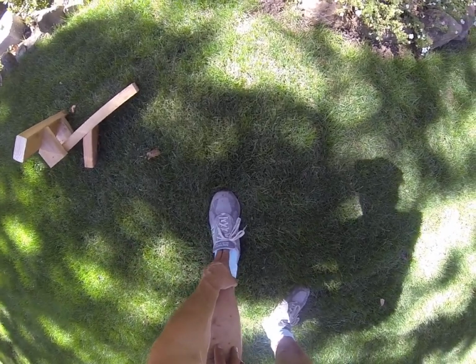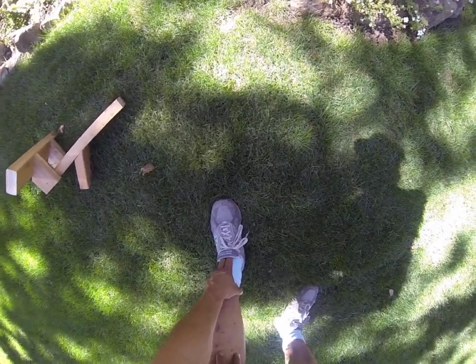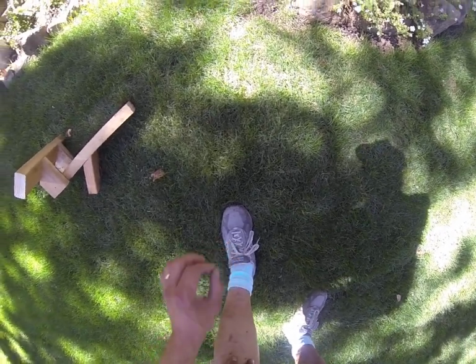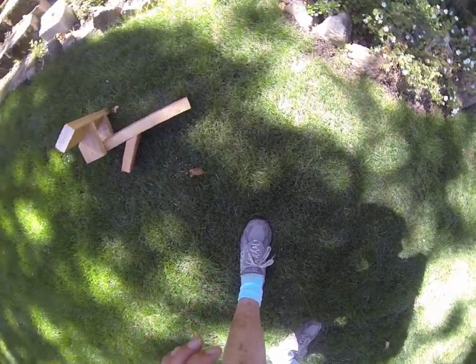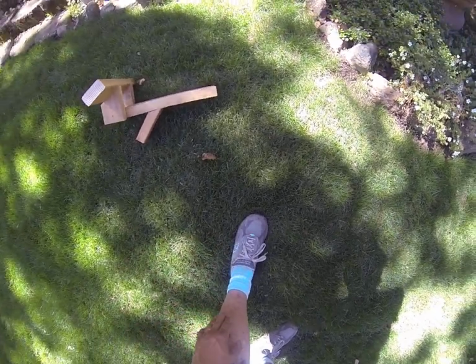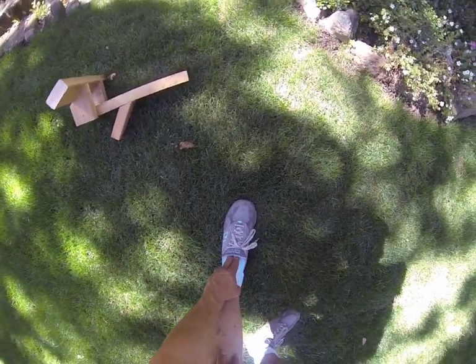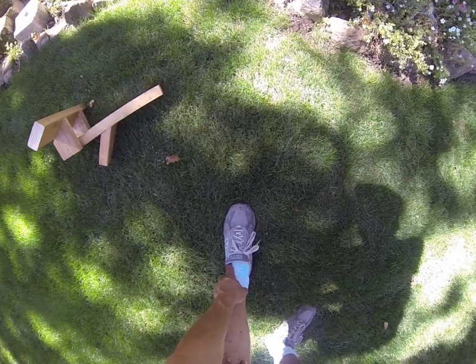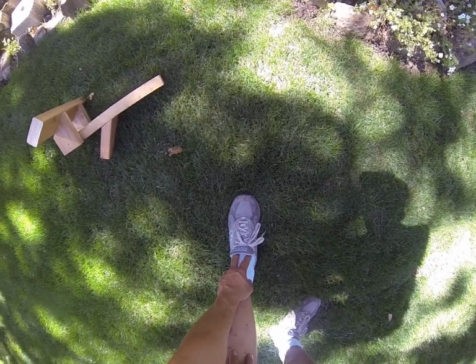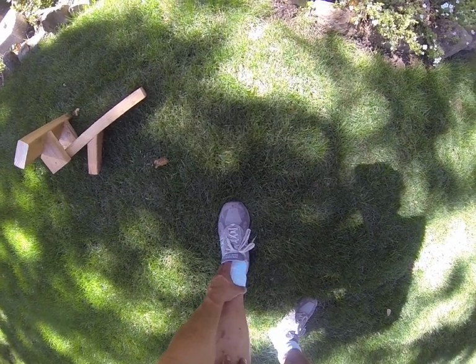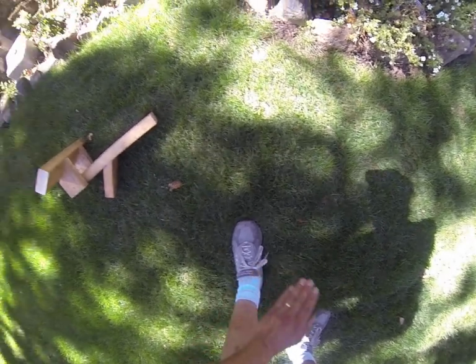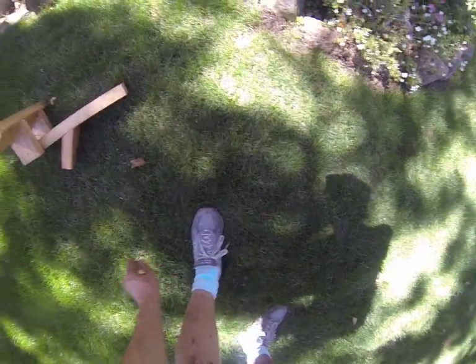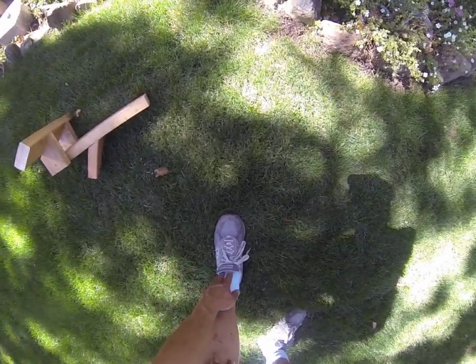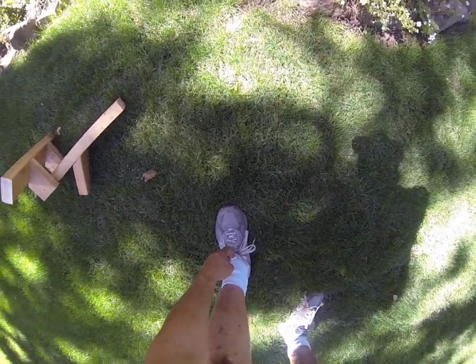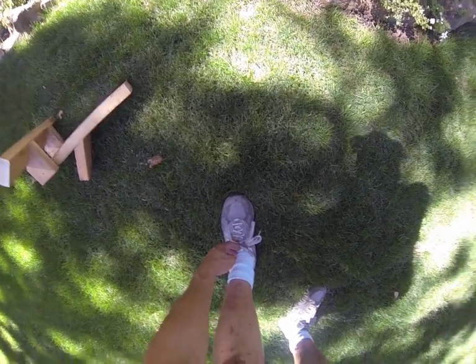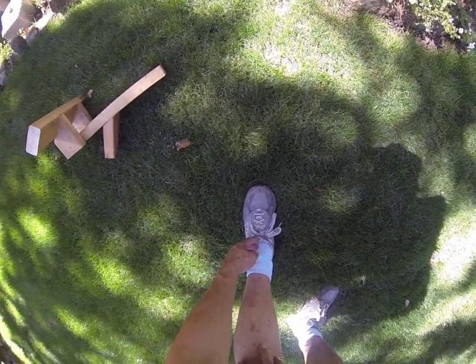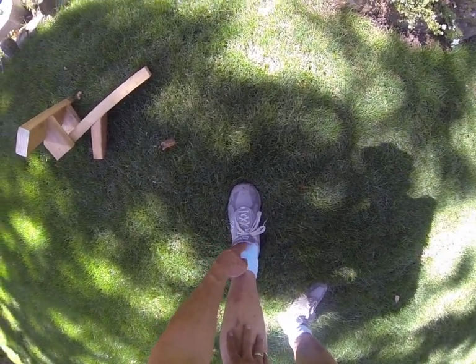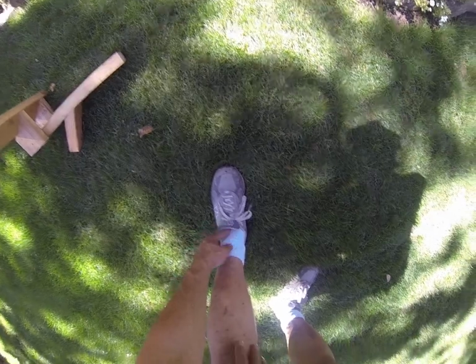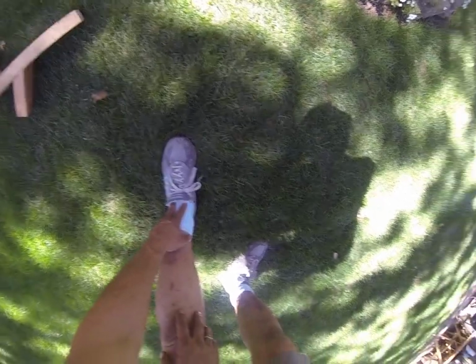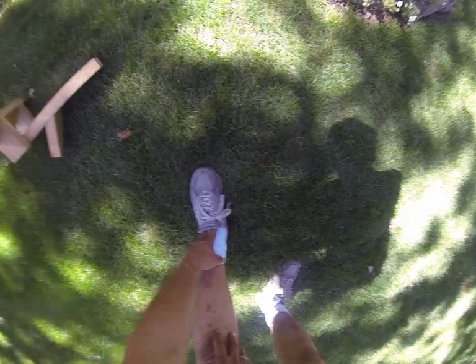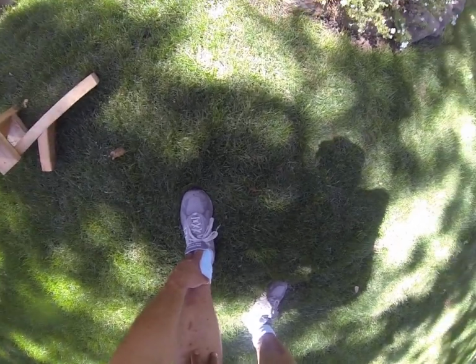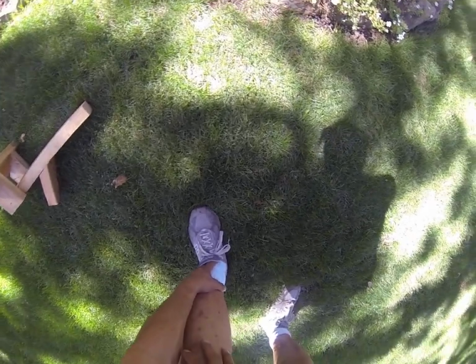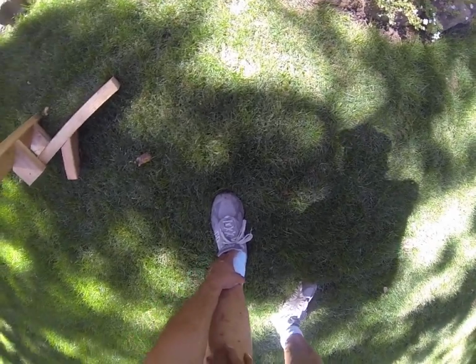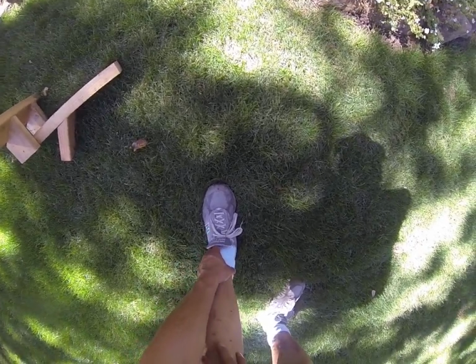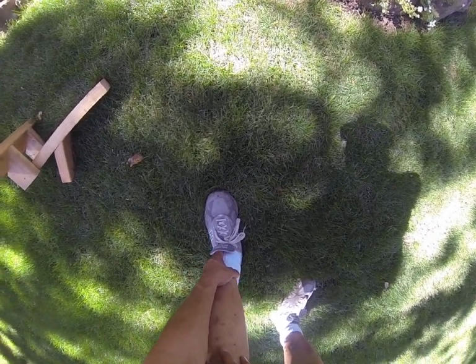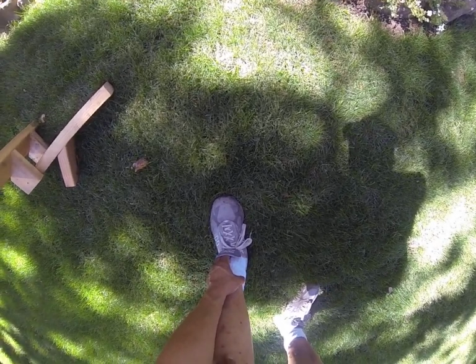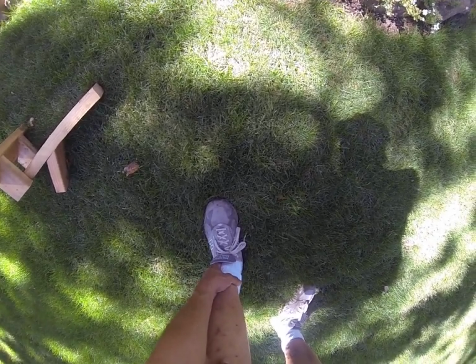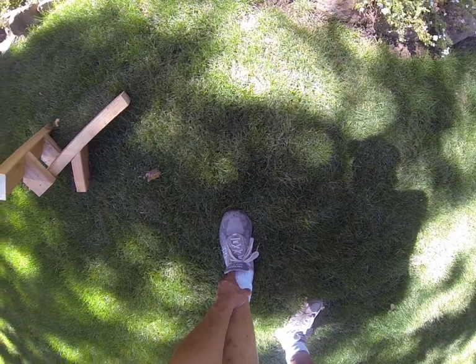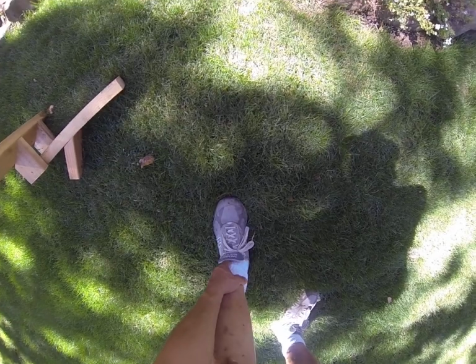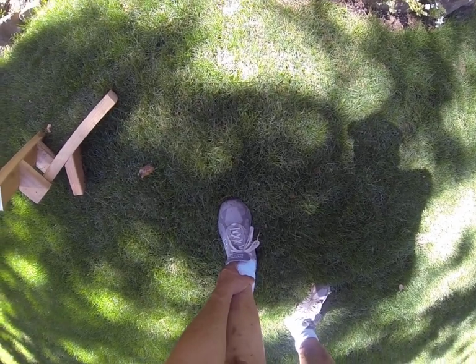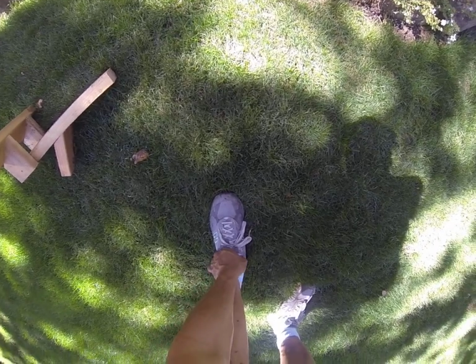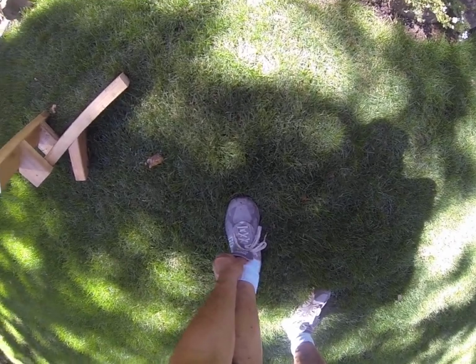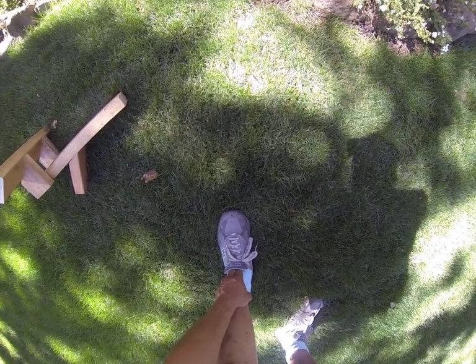I'd do it two or three times. I noticed immediately this pain up here in the front of my ankle totally went away. I was really happy about that. I had a lot more flexibility and it felt like there was a lot more range of motion. Everything felt much better.